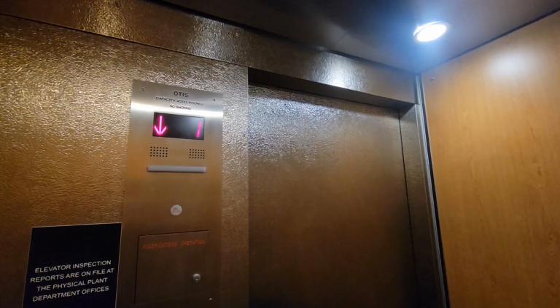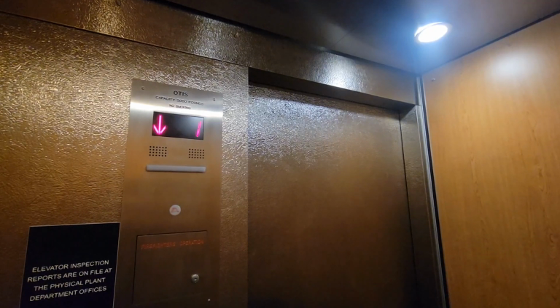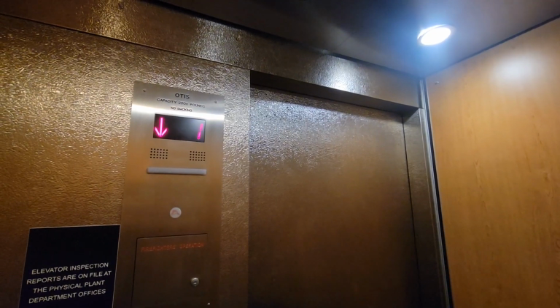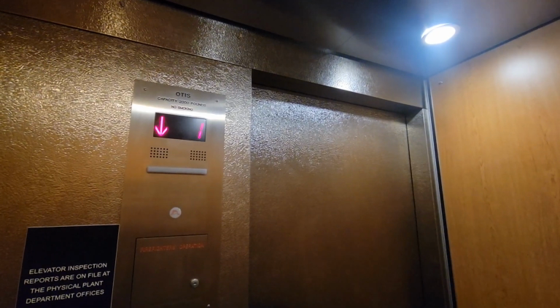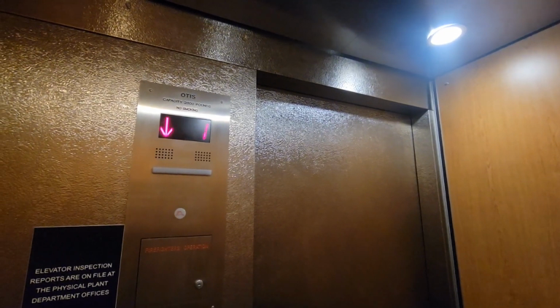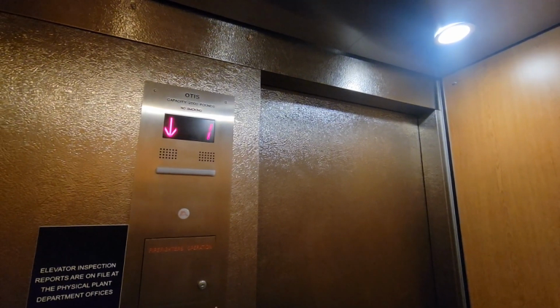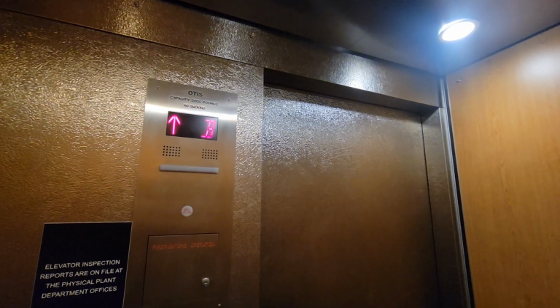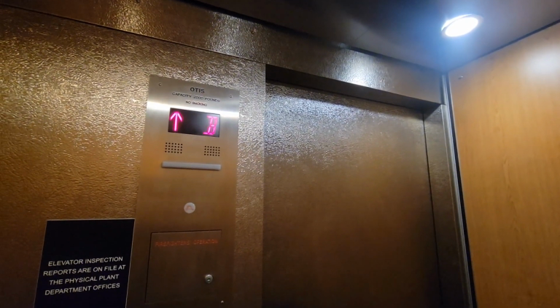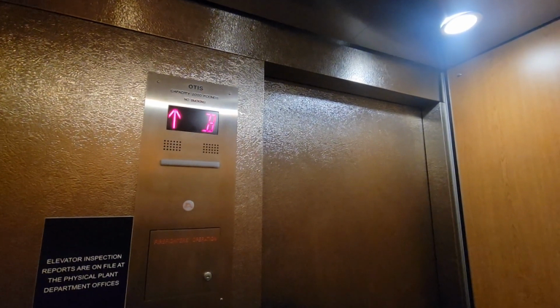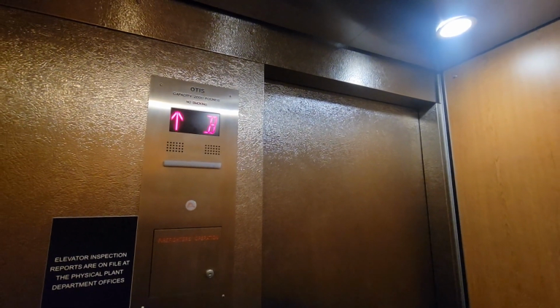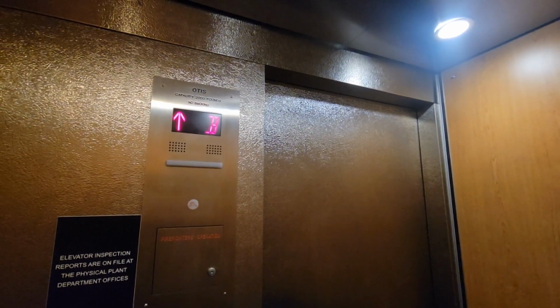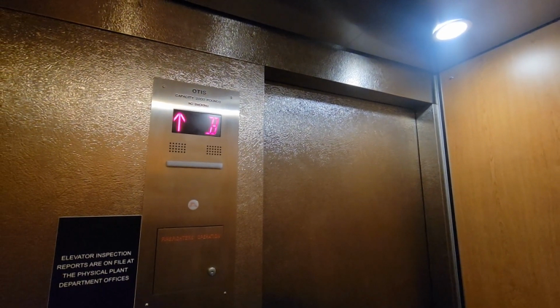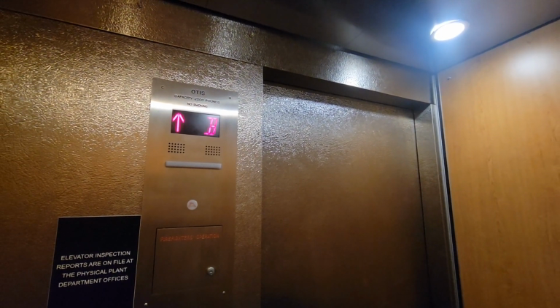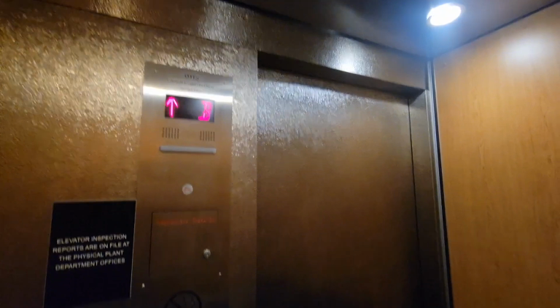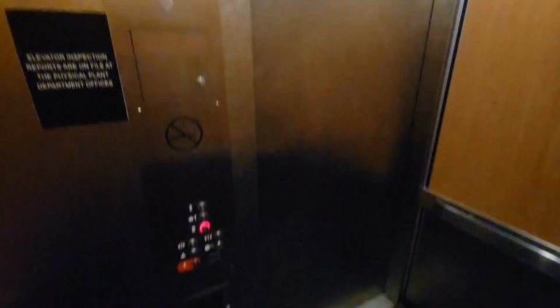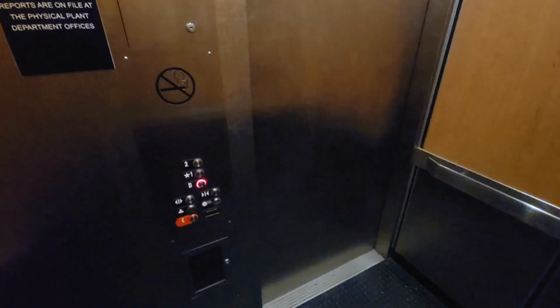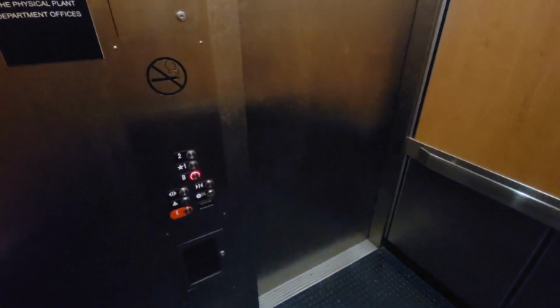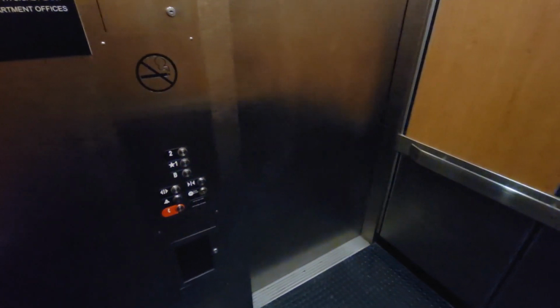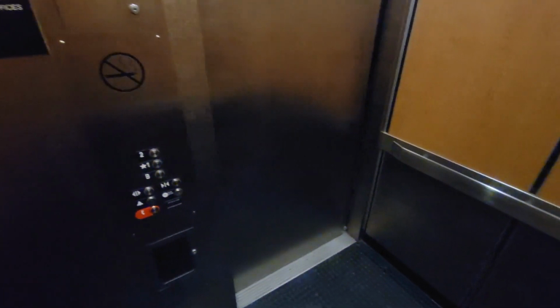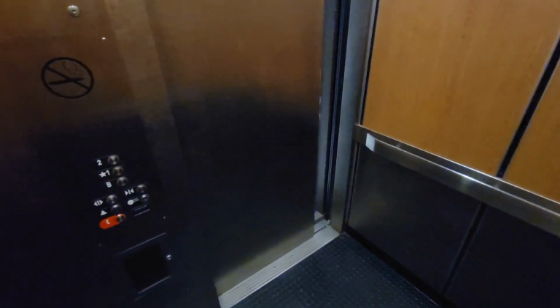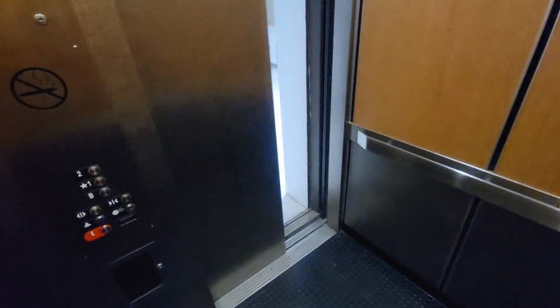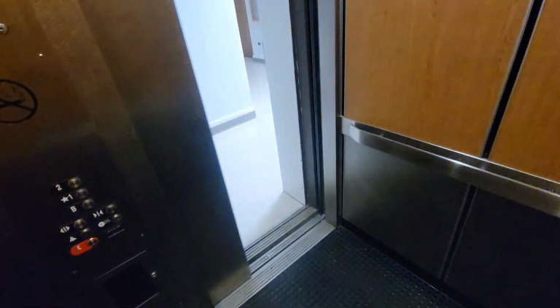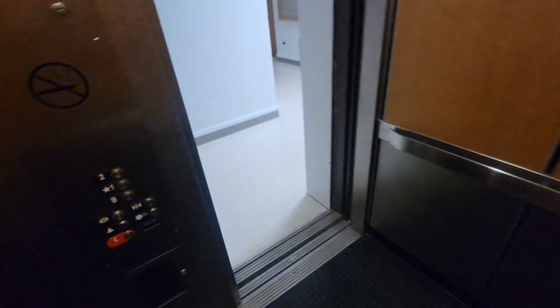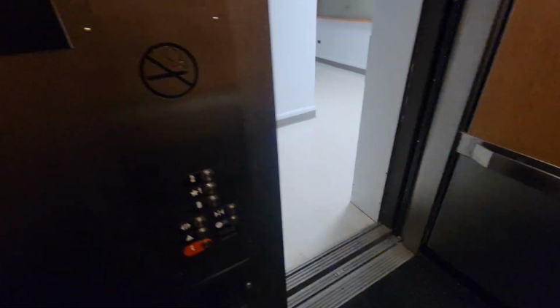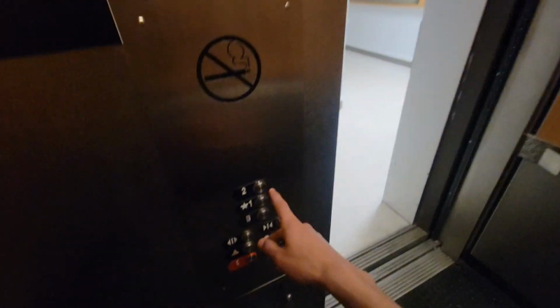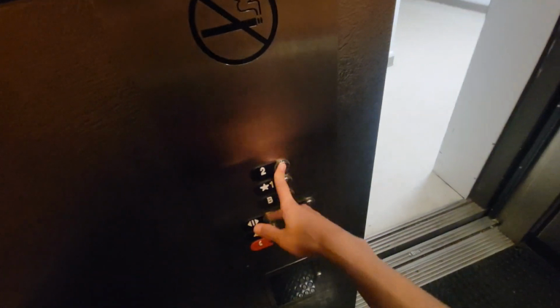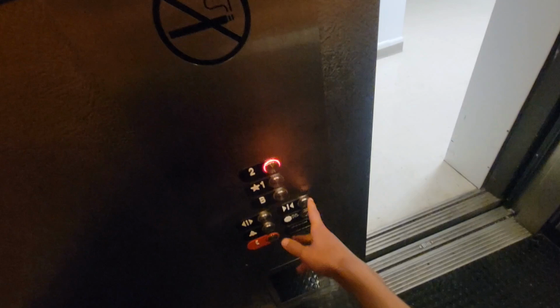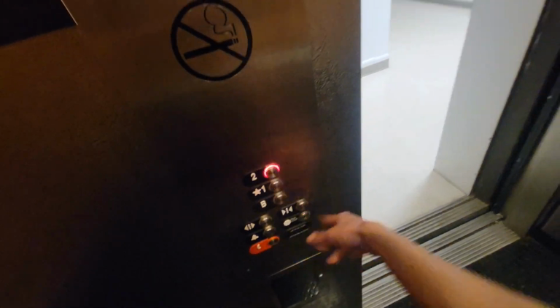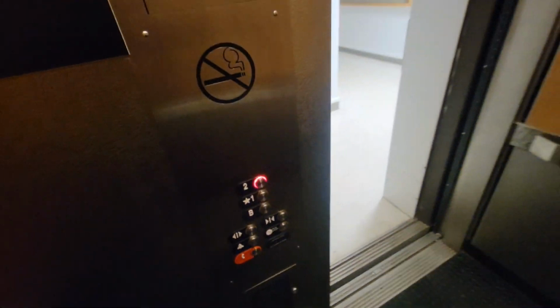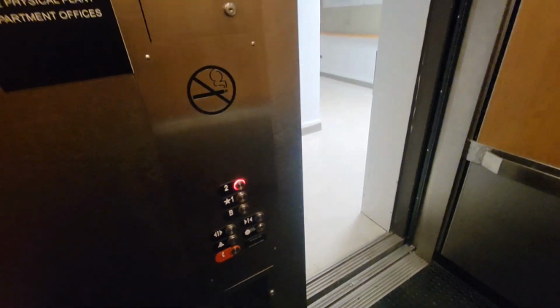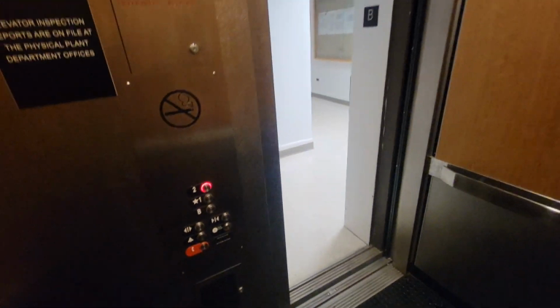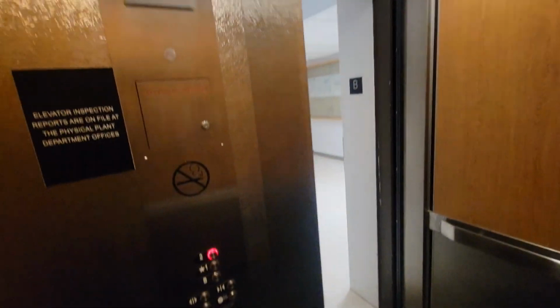Might have been a Series 1. Let's hope this has a decent motor.